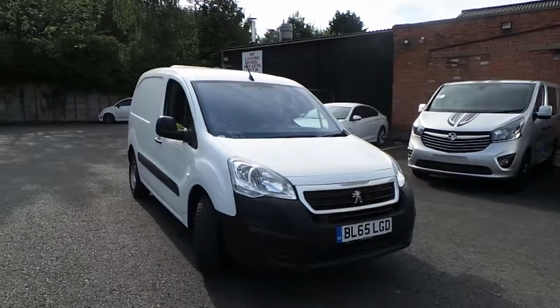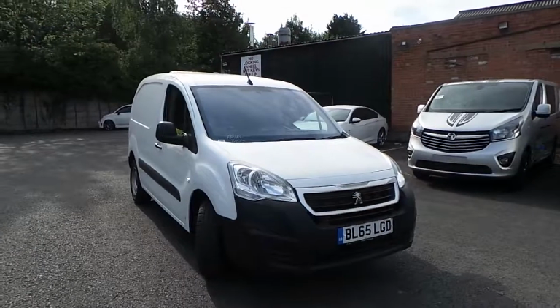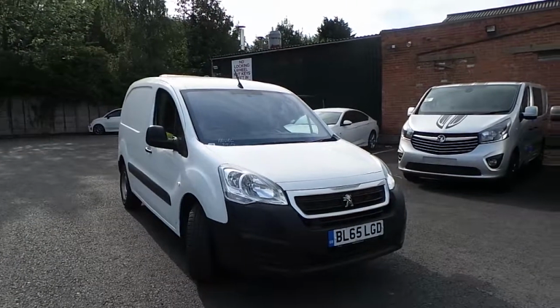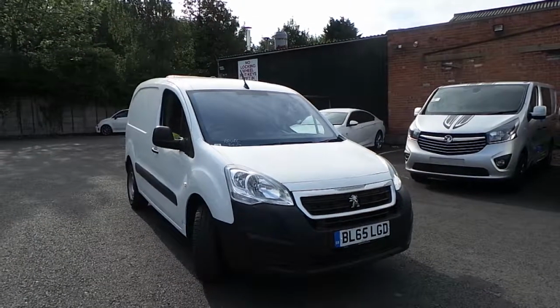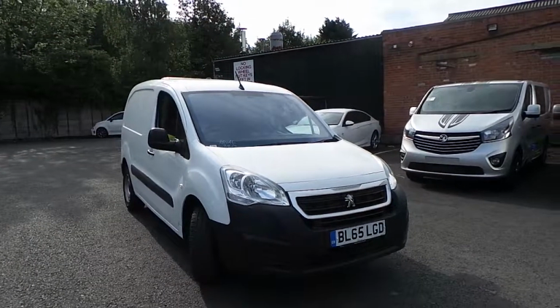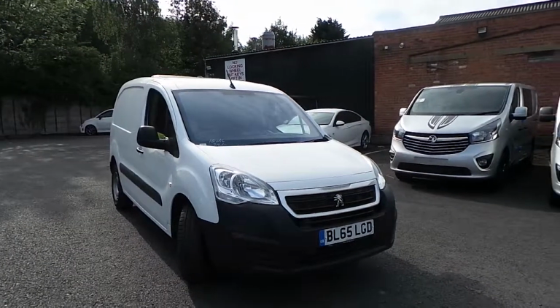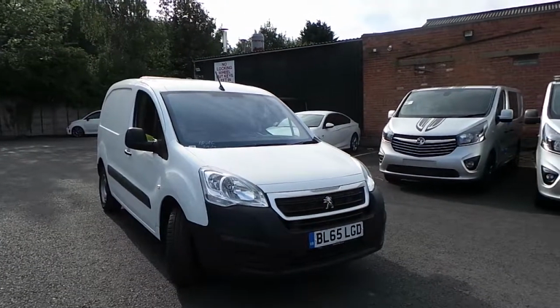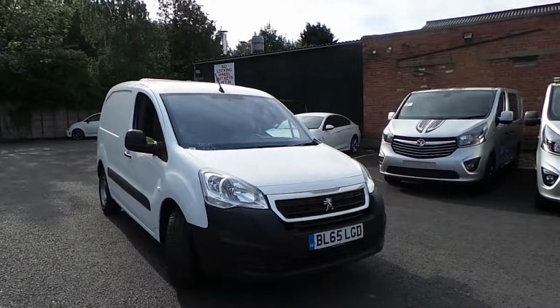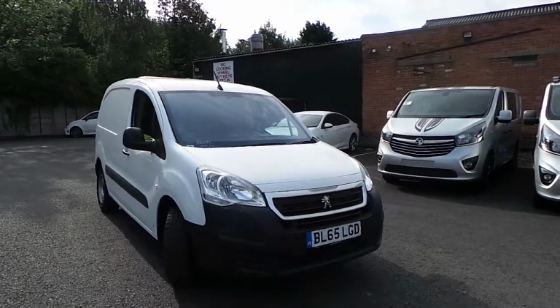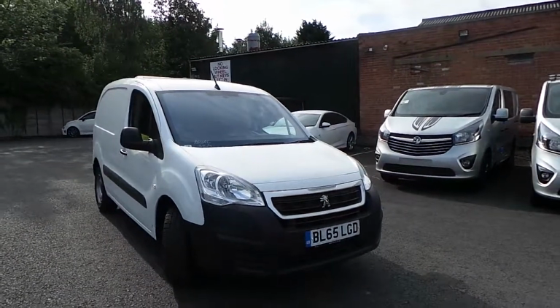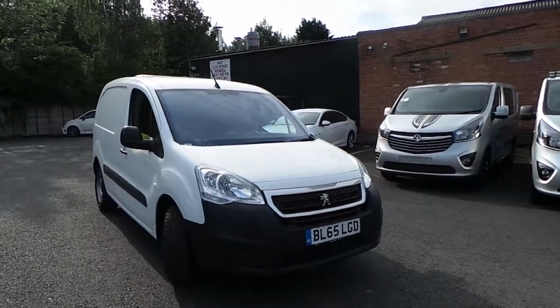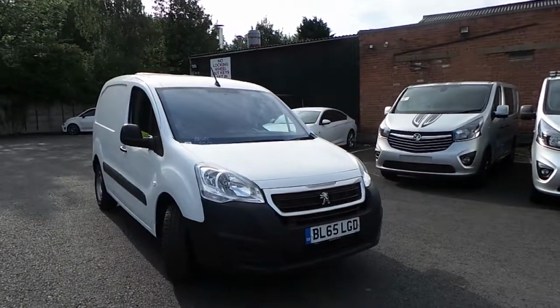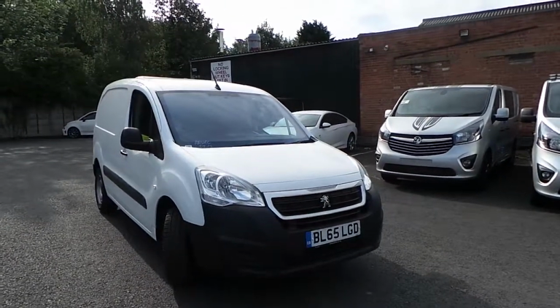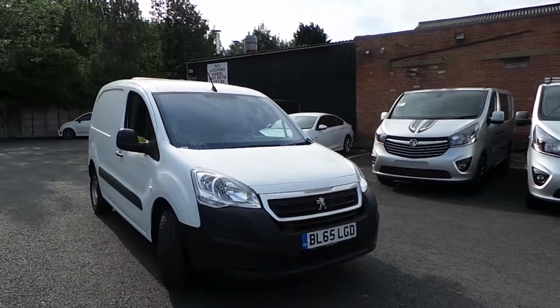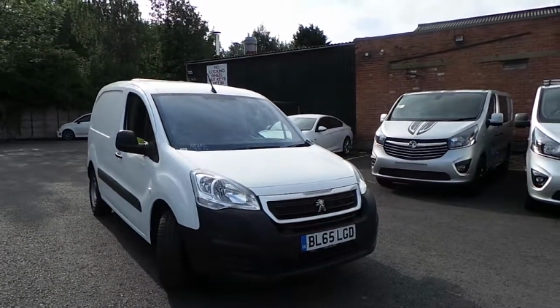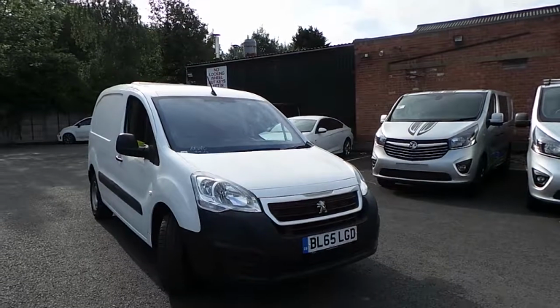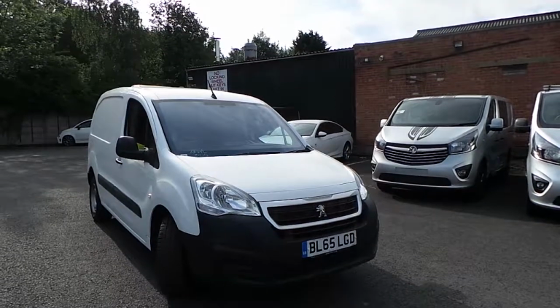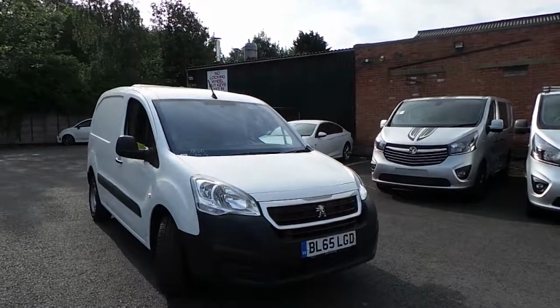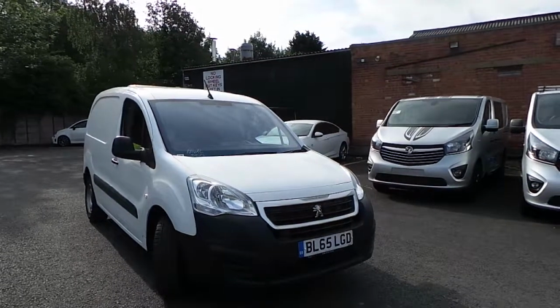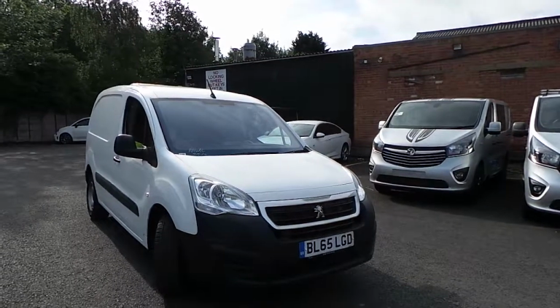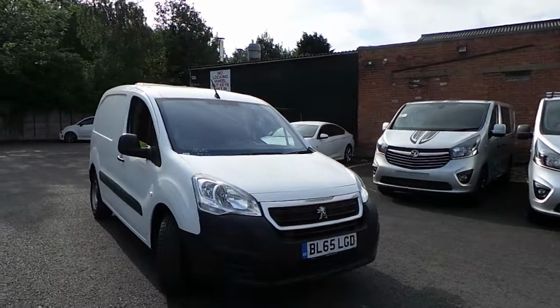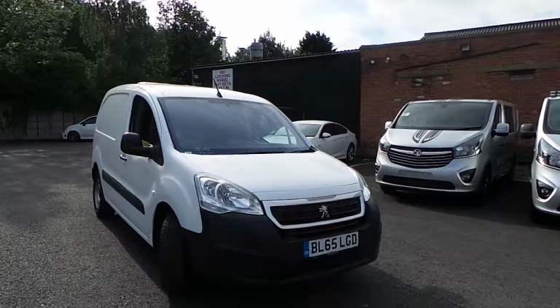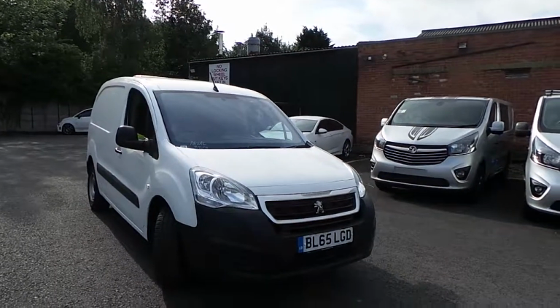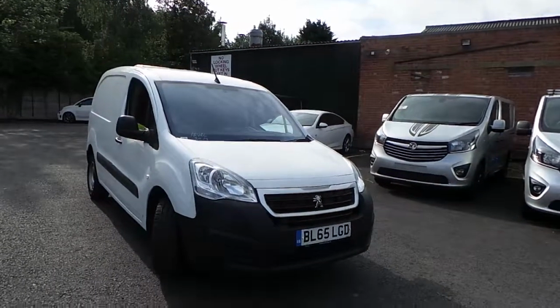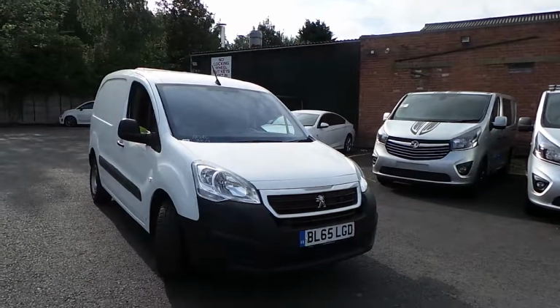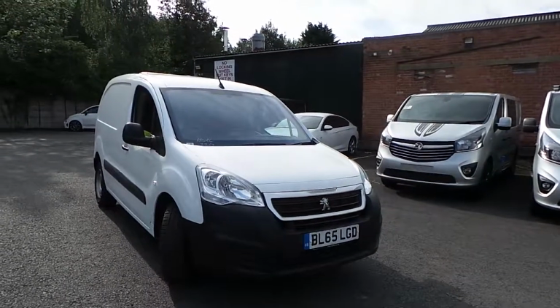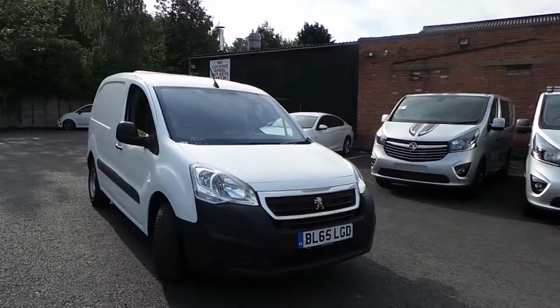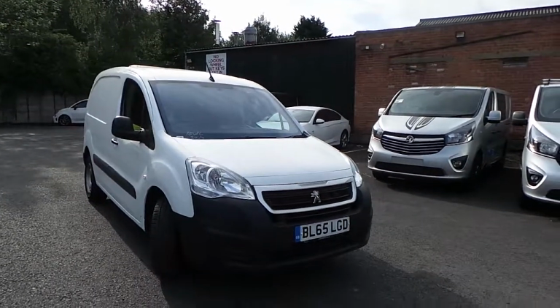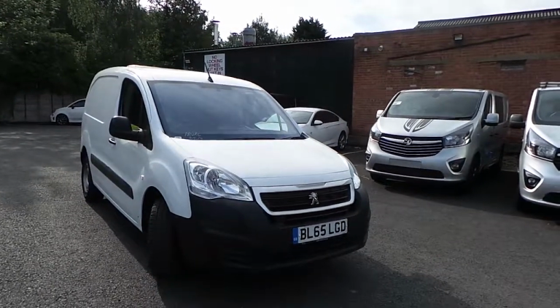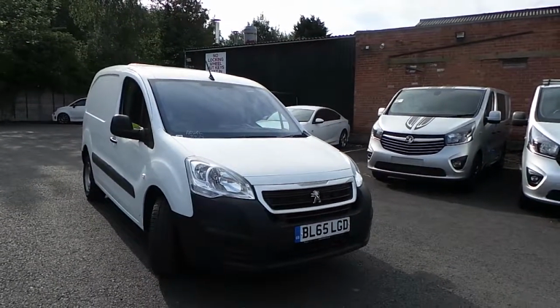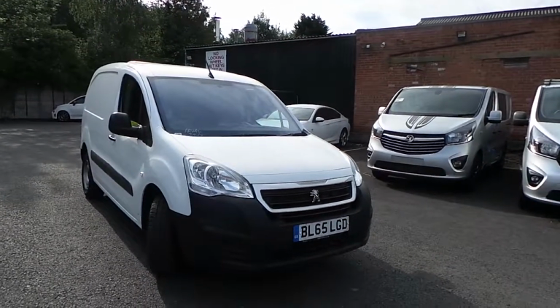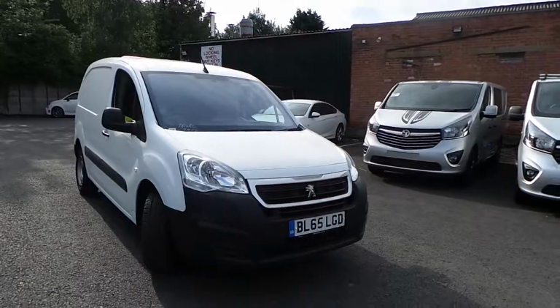Welcome to Pentingham, Nottingham, Borwell. Here we have a Peugeot Partner 850 Professional L1. This is a HDI panel van and as you can see this vehicle is in white and on a 65 plate.